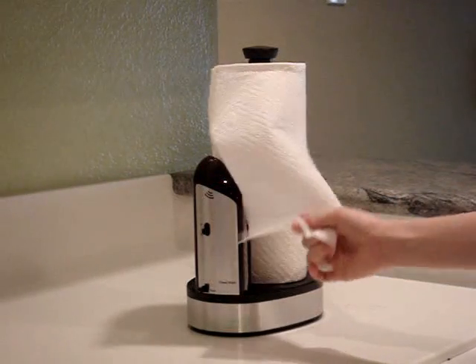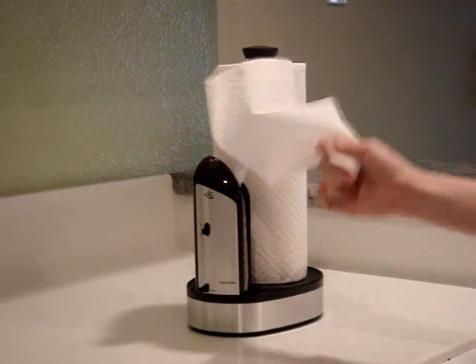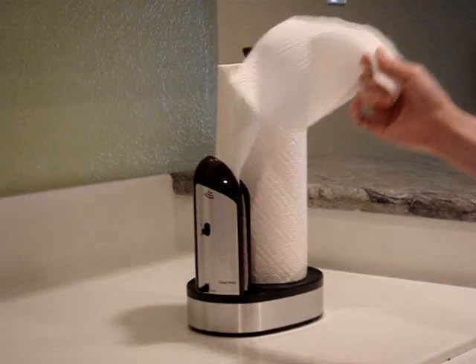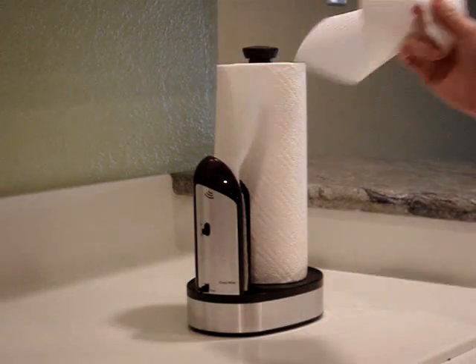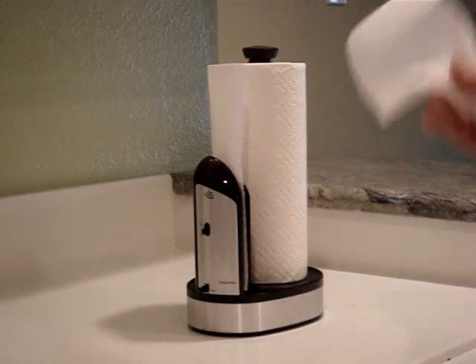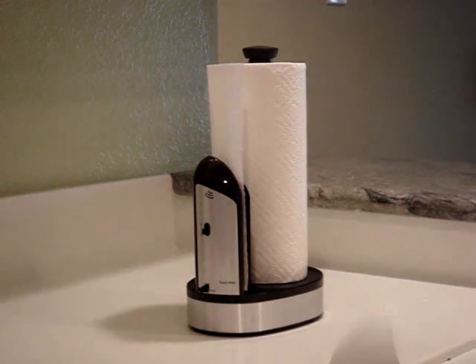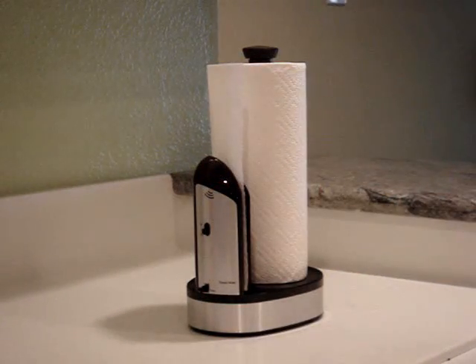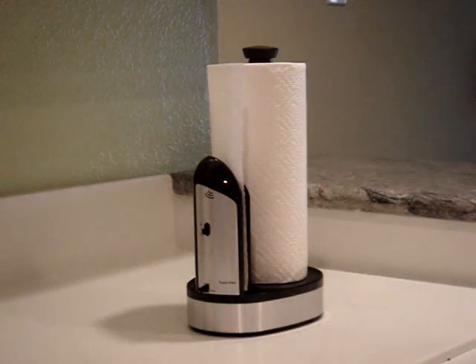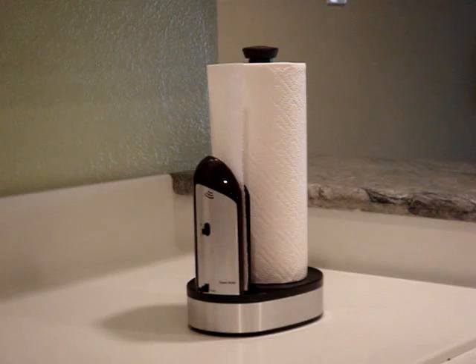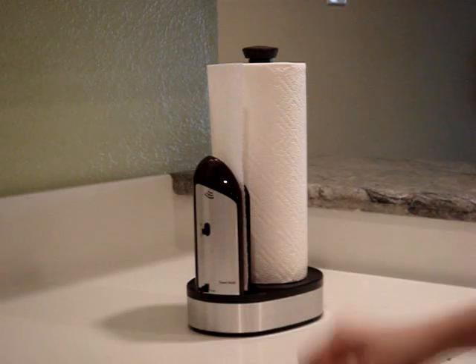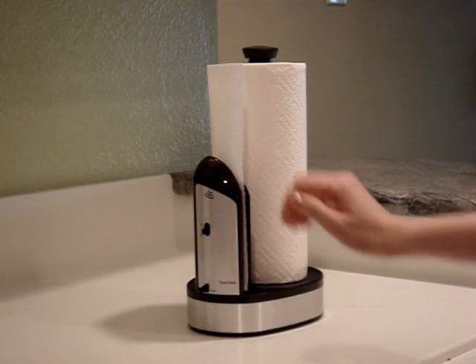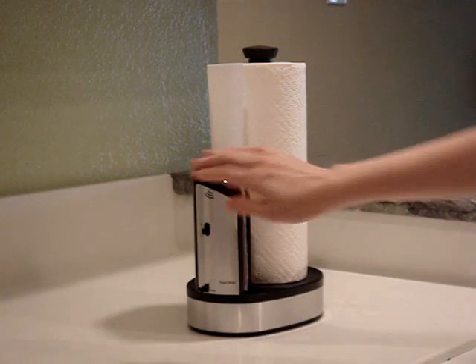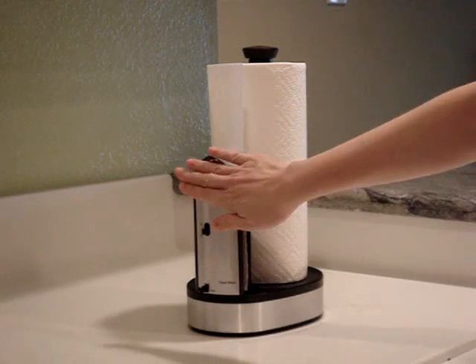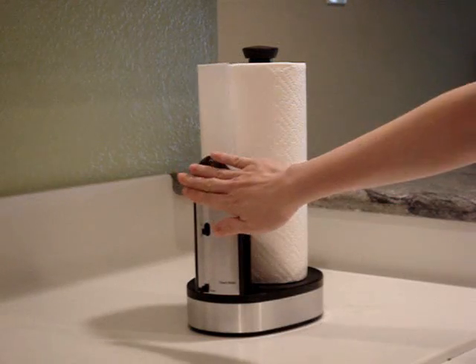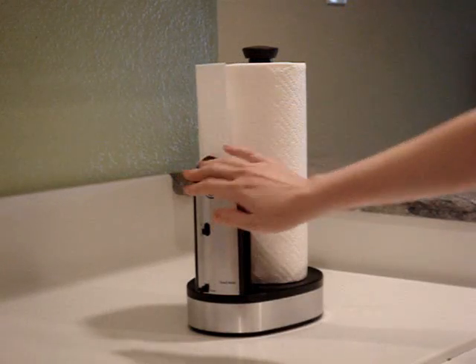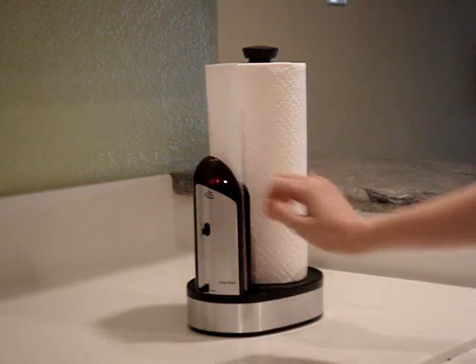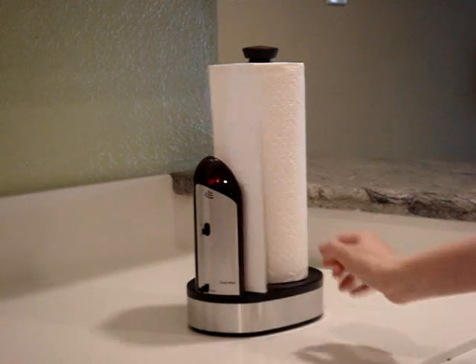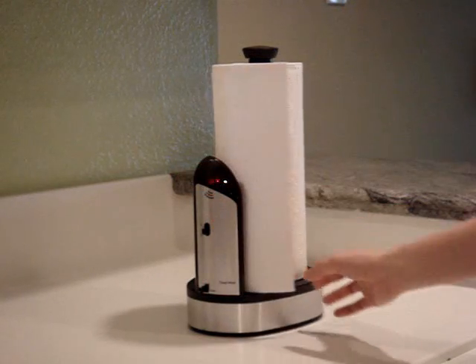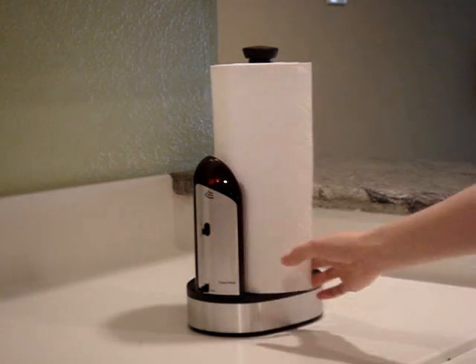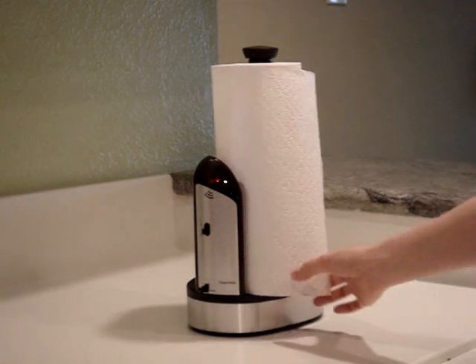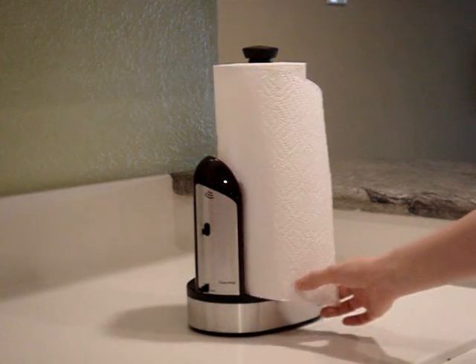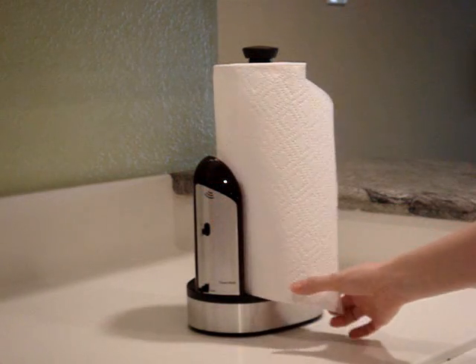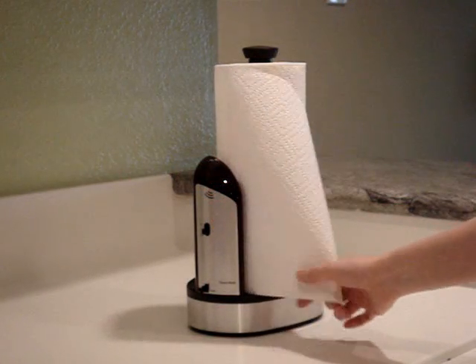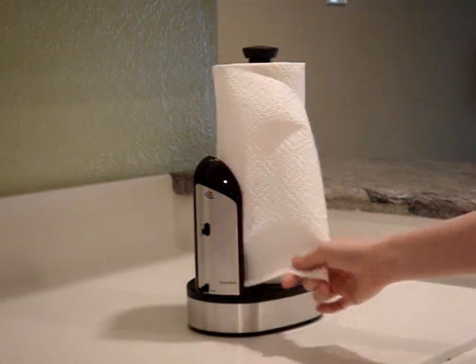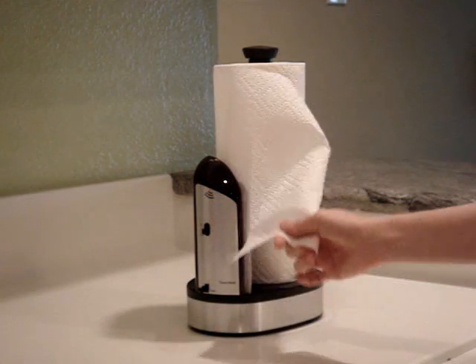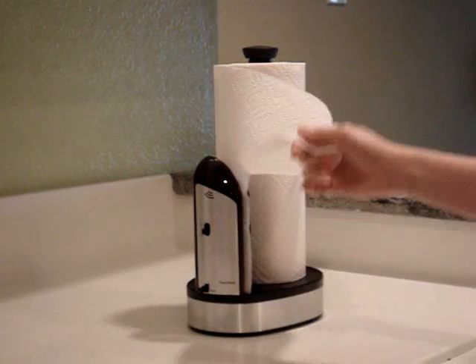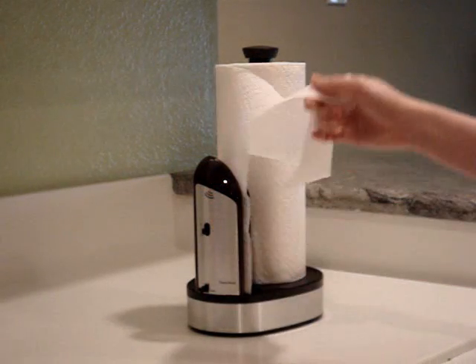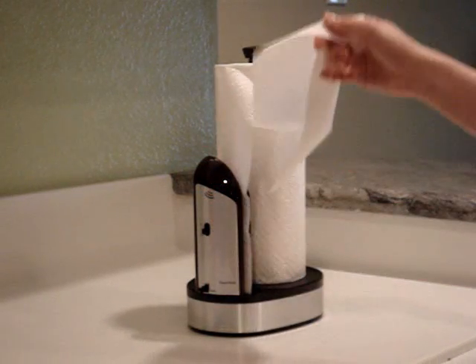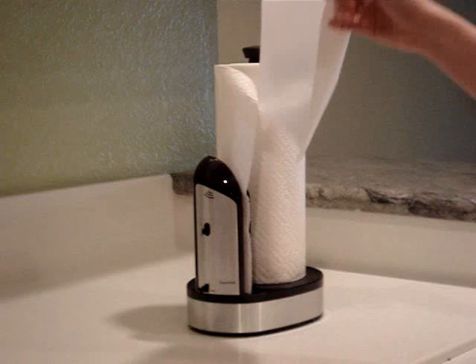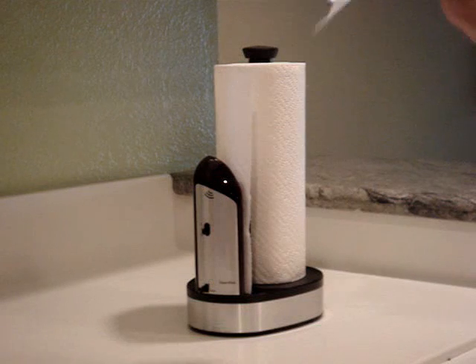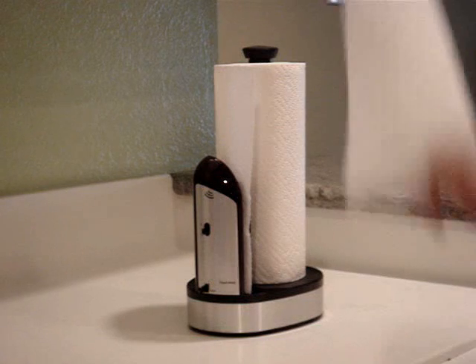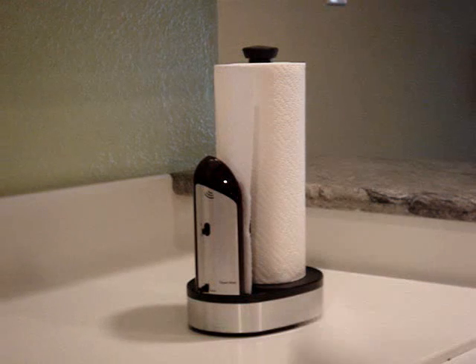It prevents contaminations and saves paper. Towelmatic makes your life a lot easier at home.